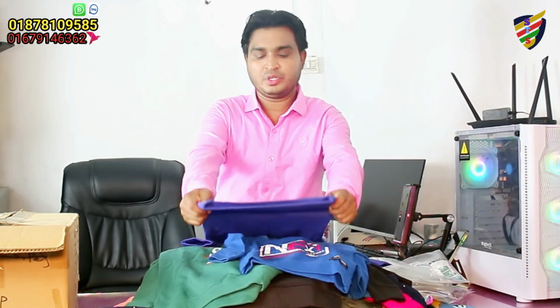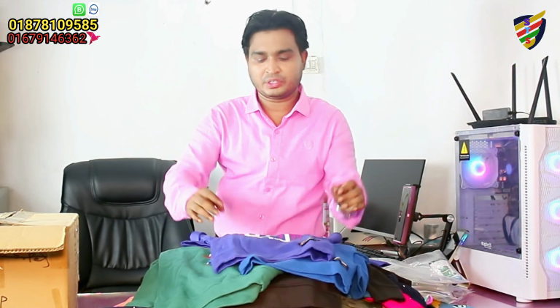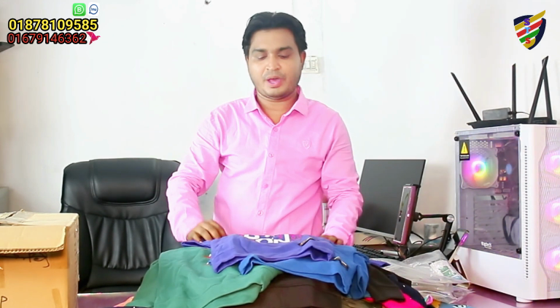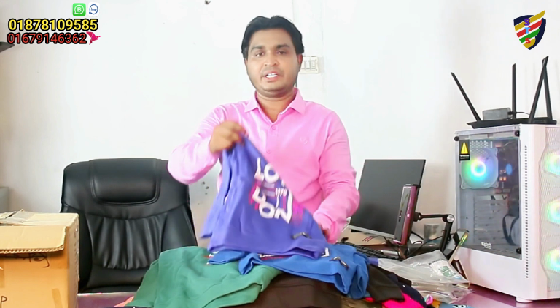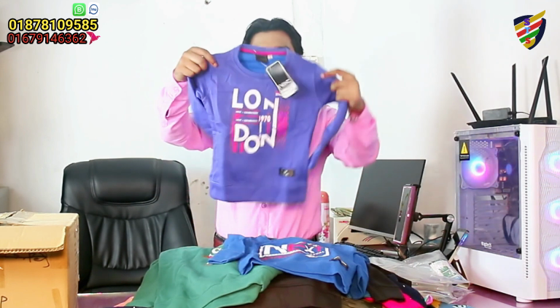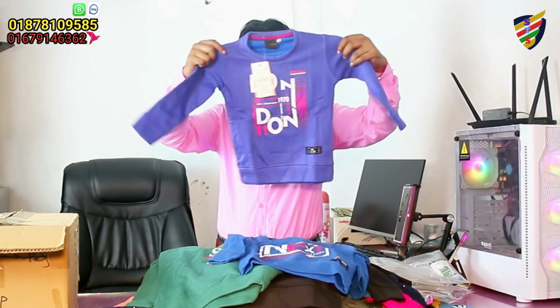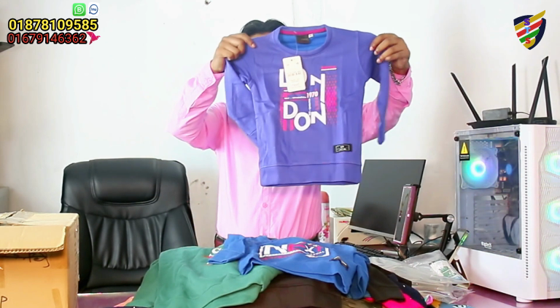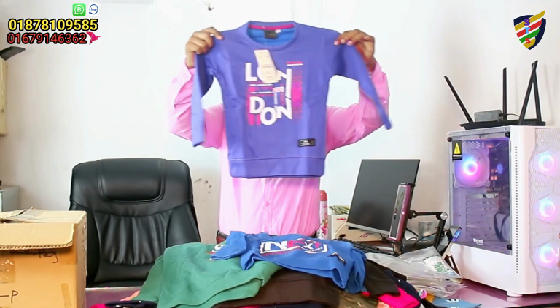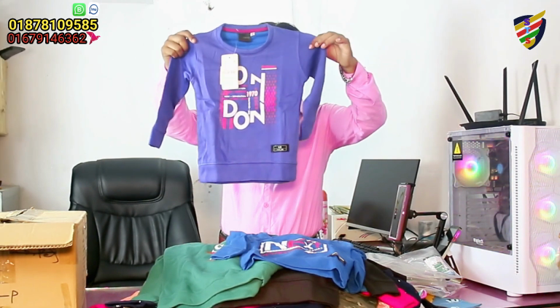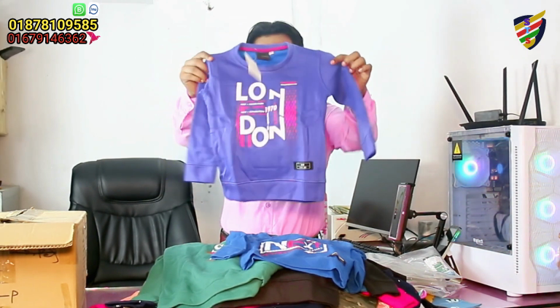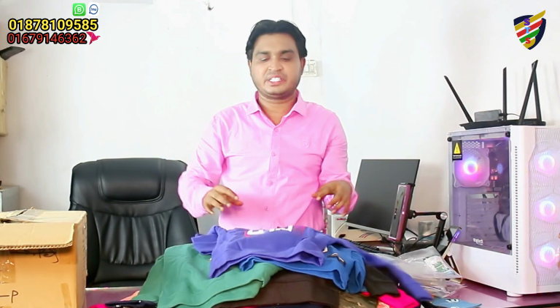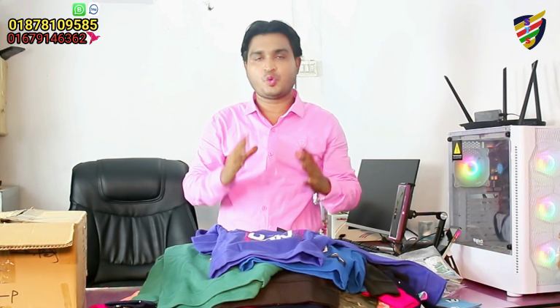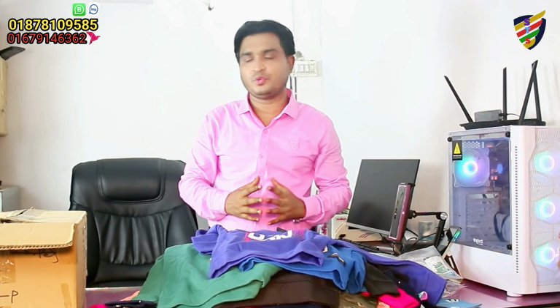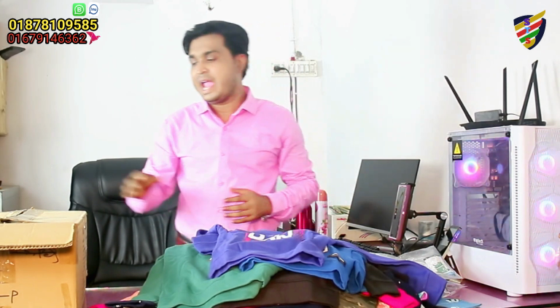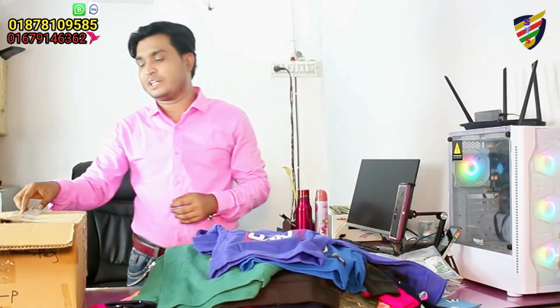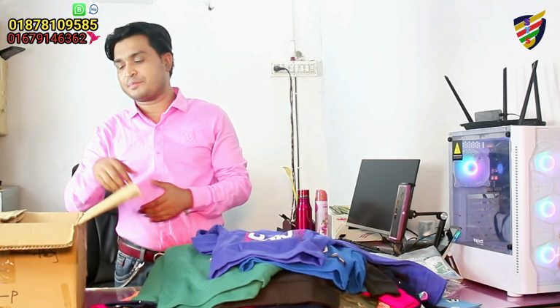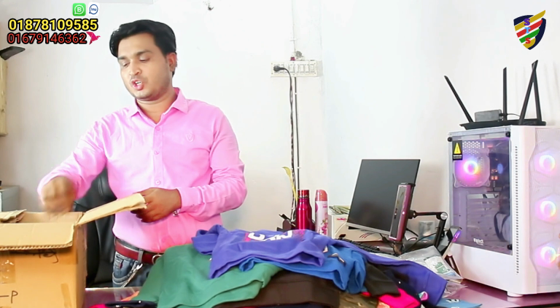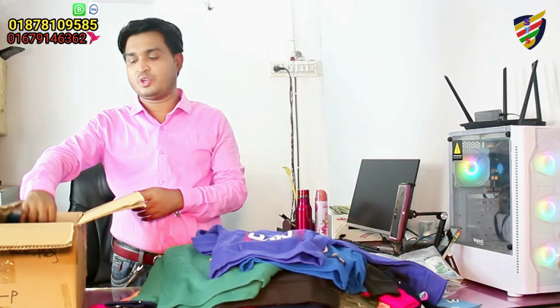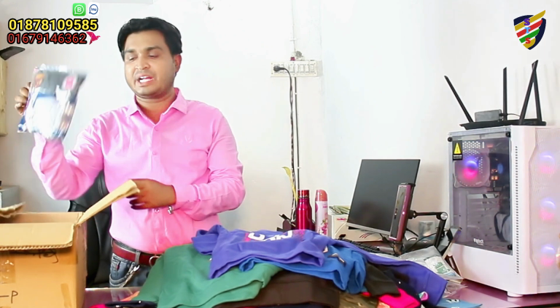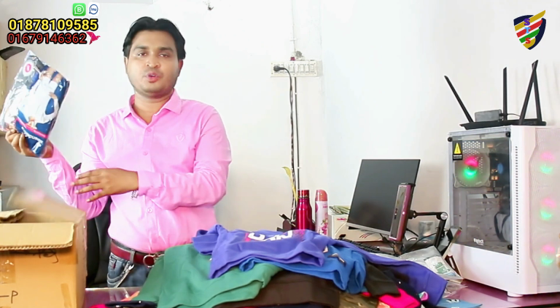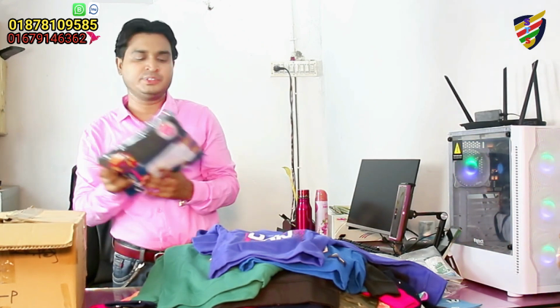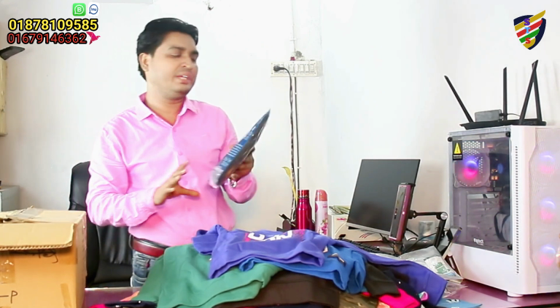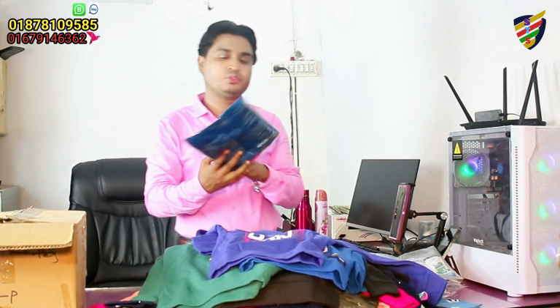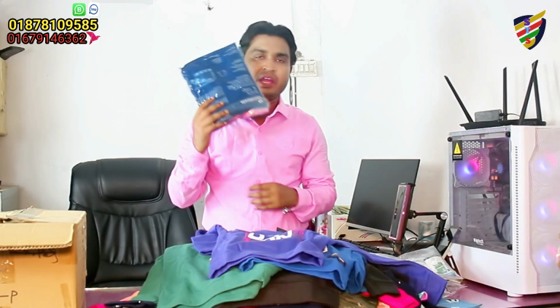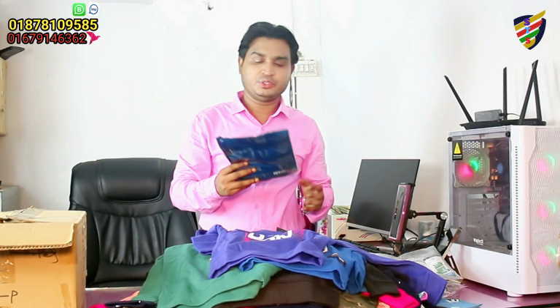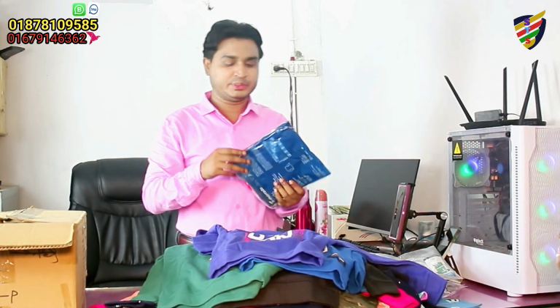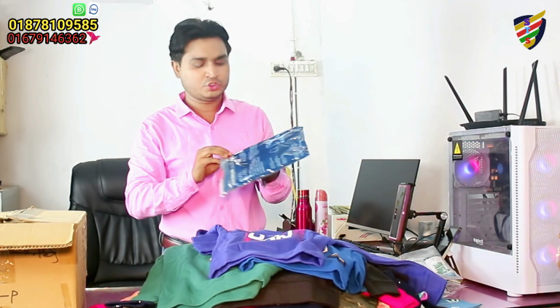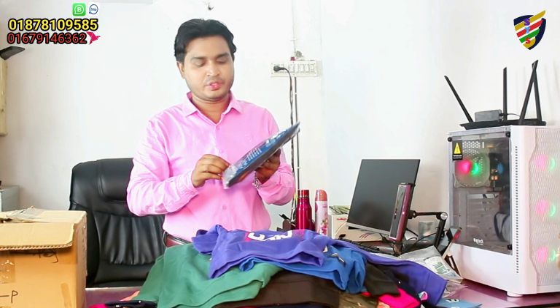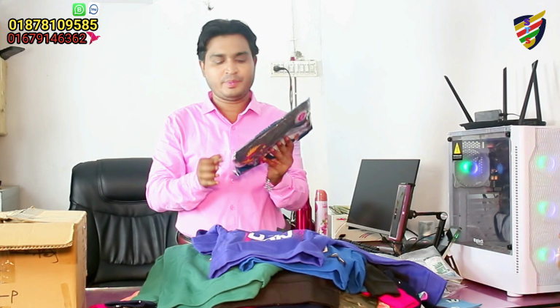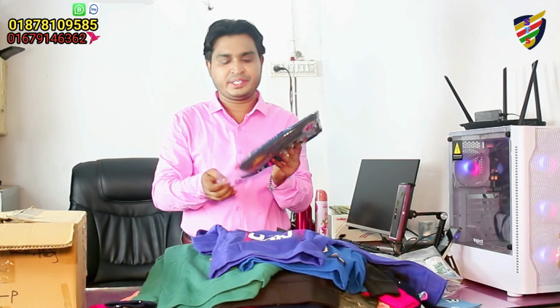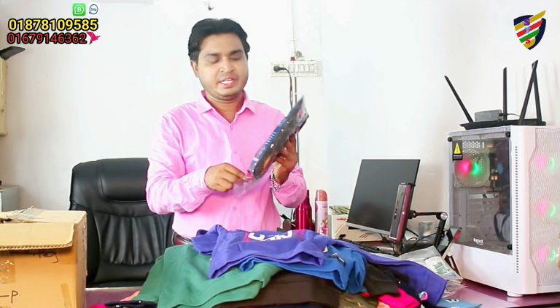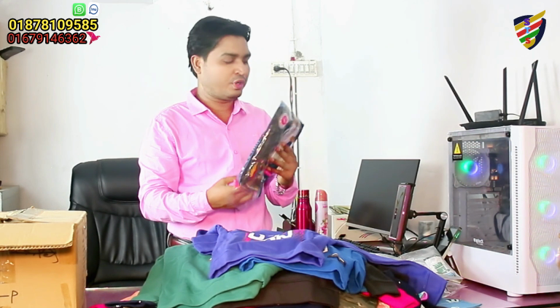The product is of very good quality and a color-quality product. The product will be a color quality product. This is a very good quality product.